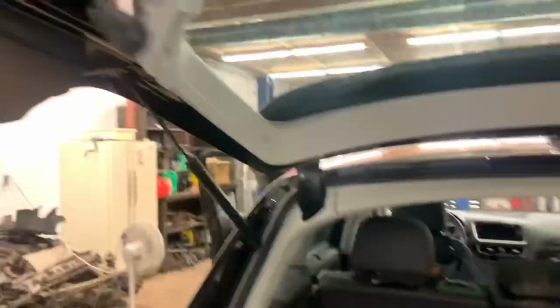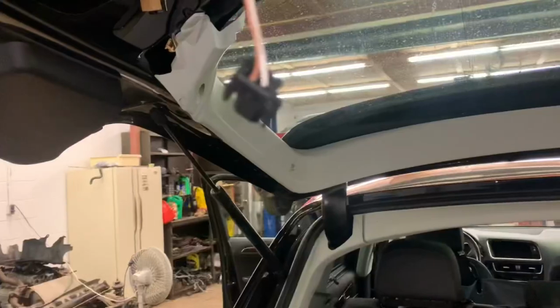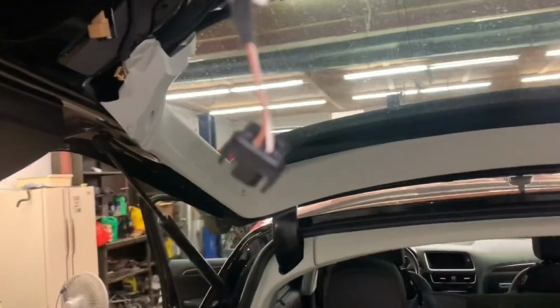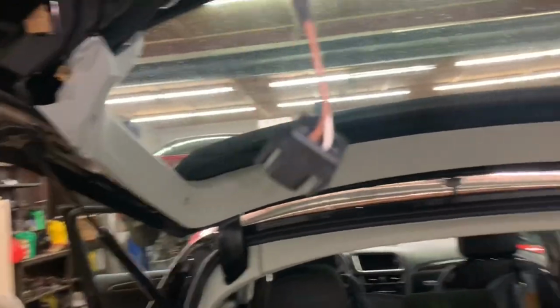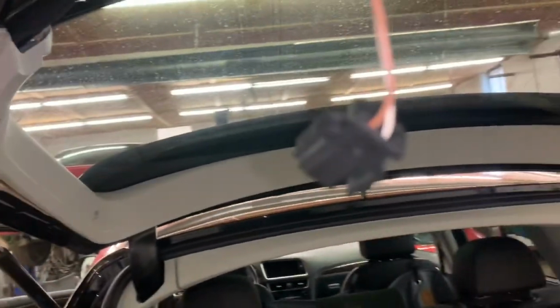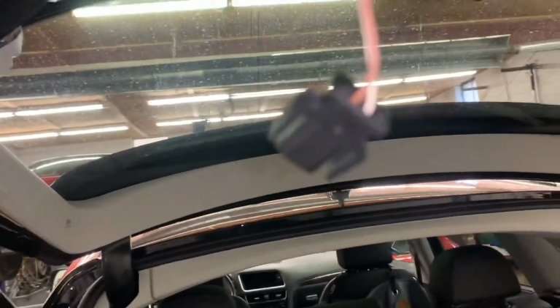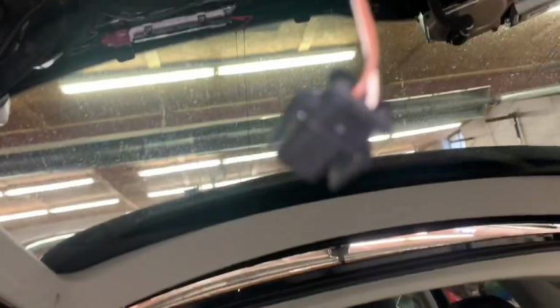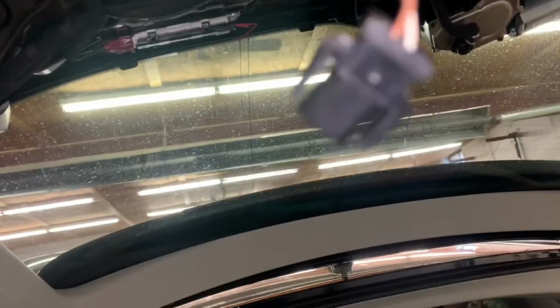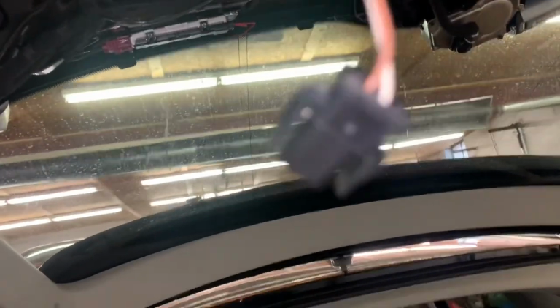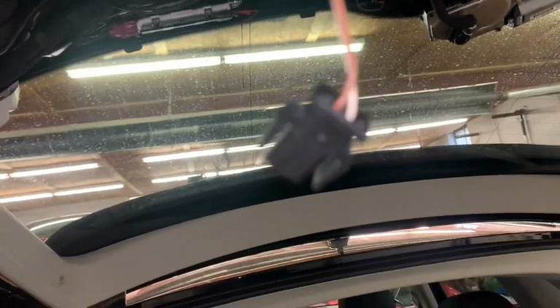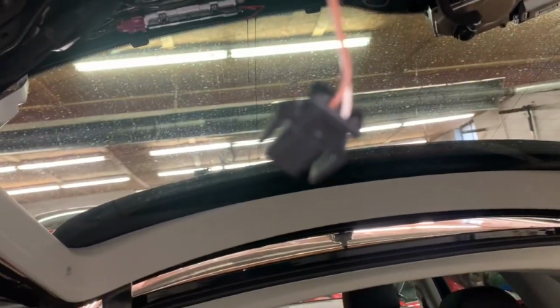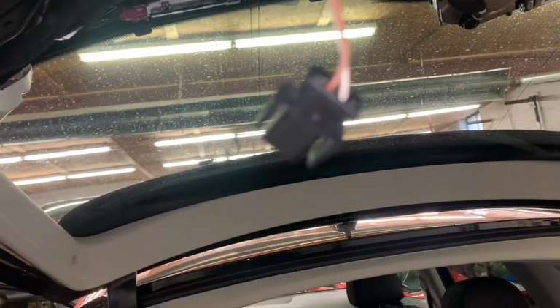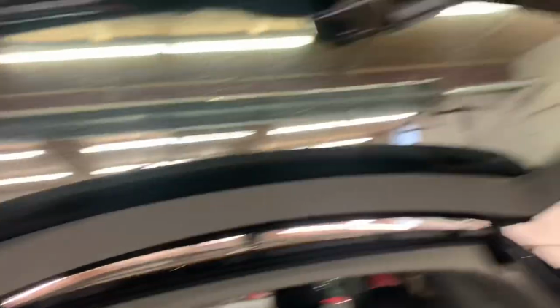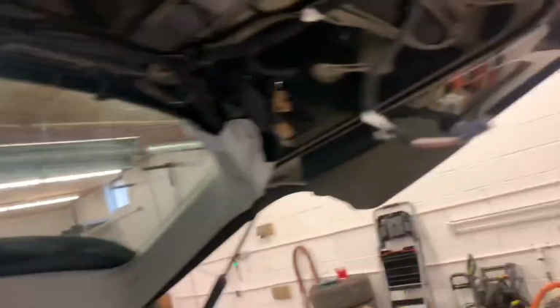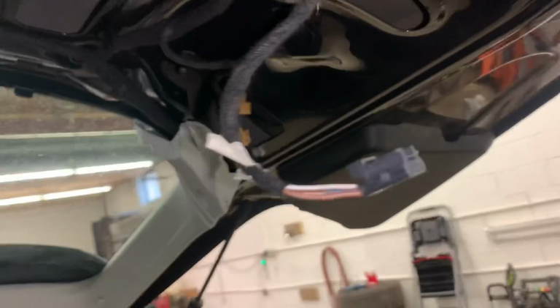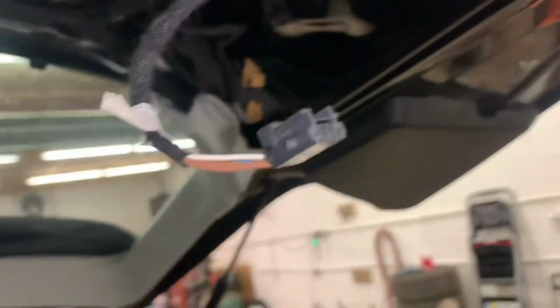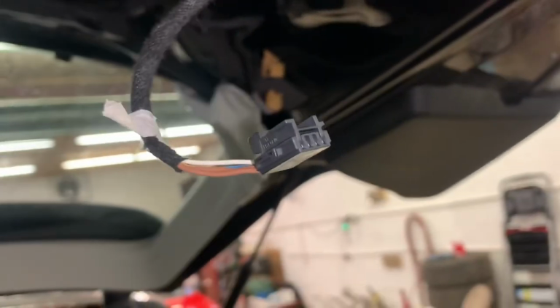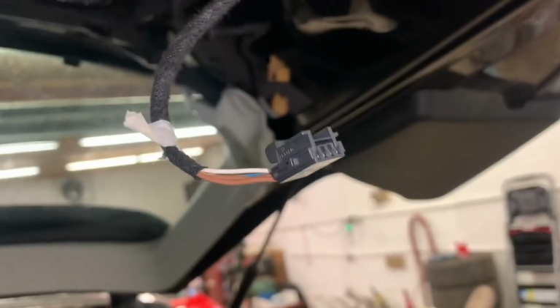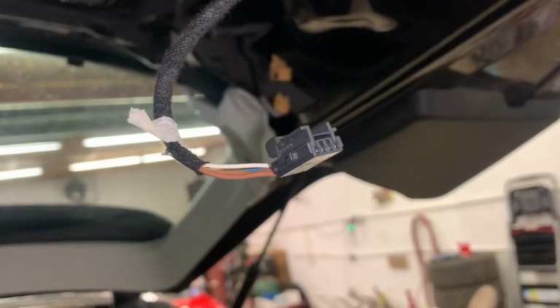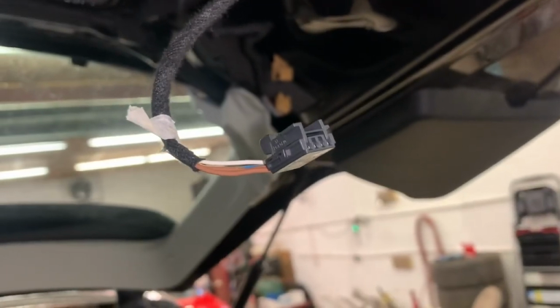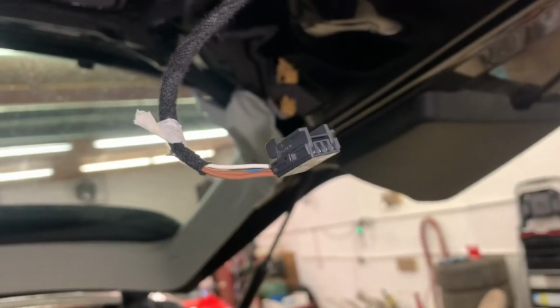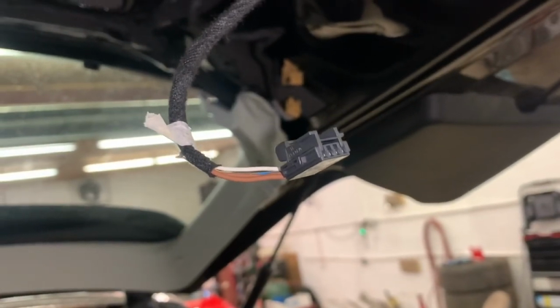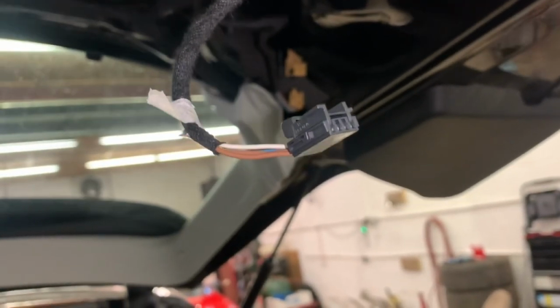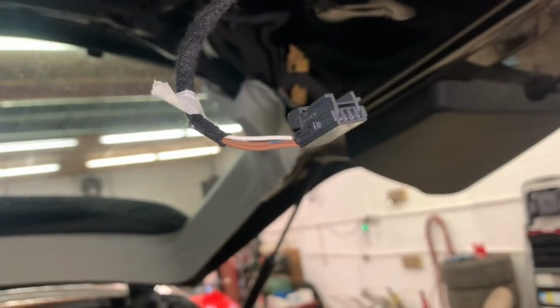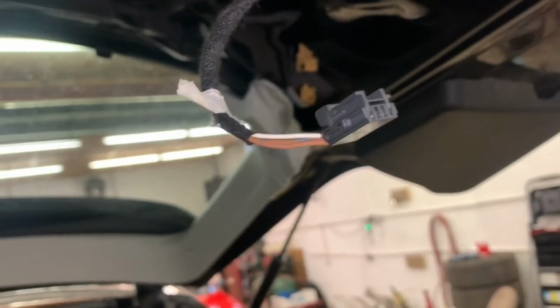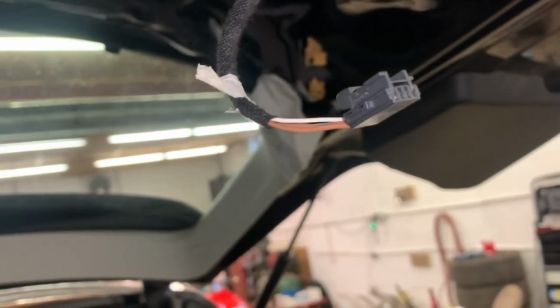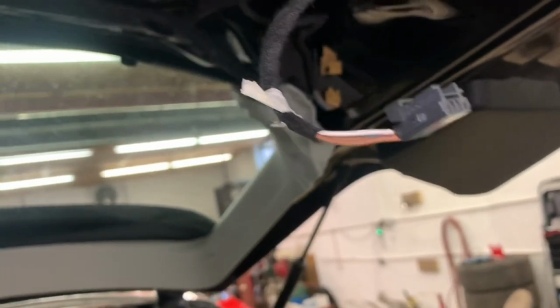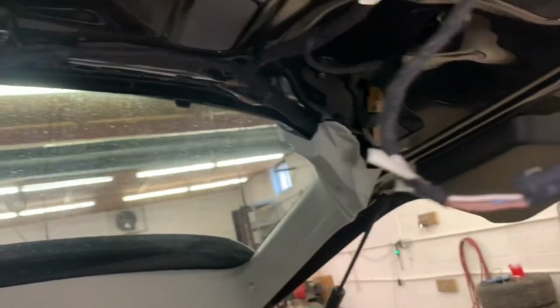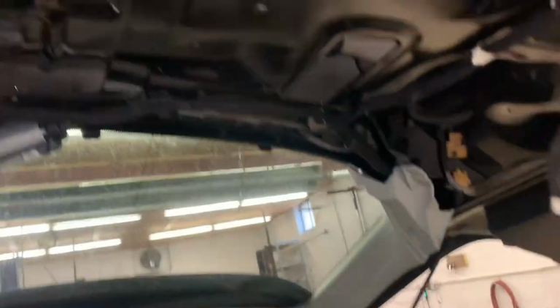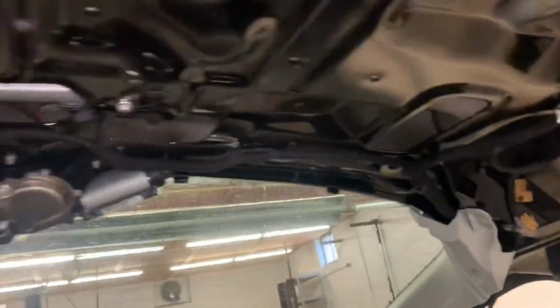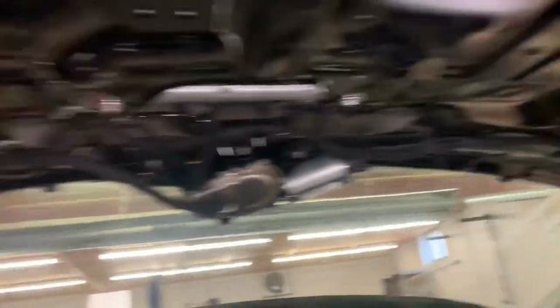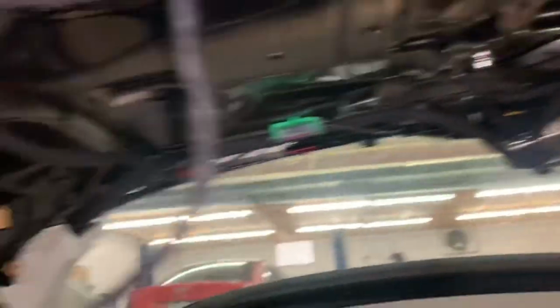Once I did that, I had to get the plug for the light, the liftgate, and the electric liftgate button unplugged. Now that those are unplugged, we are going to route the wiring through here.